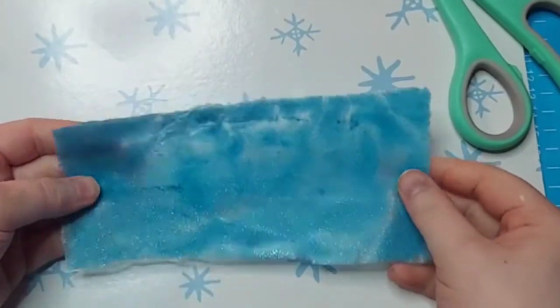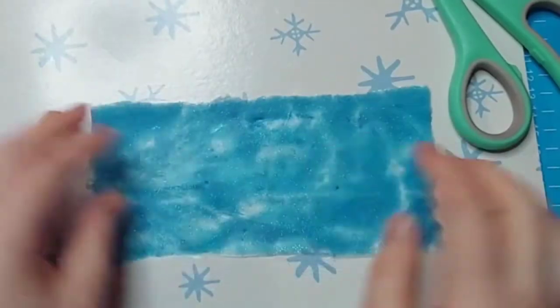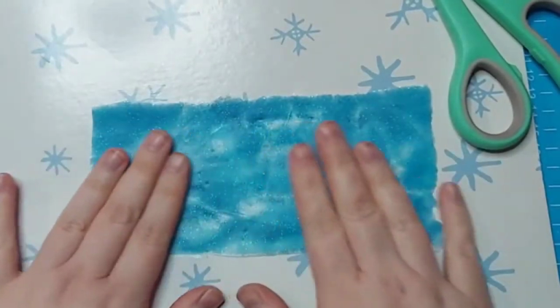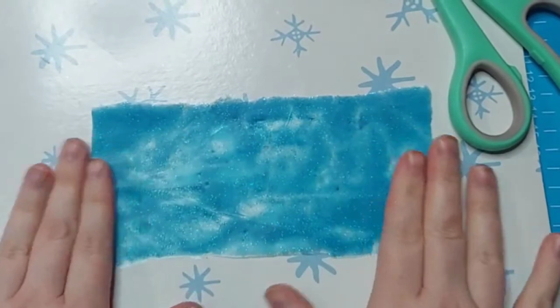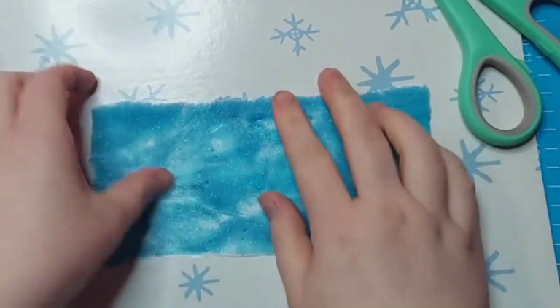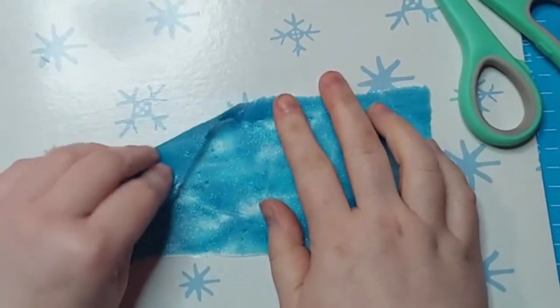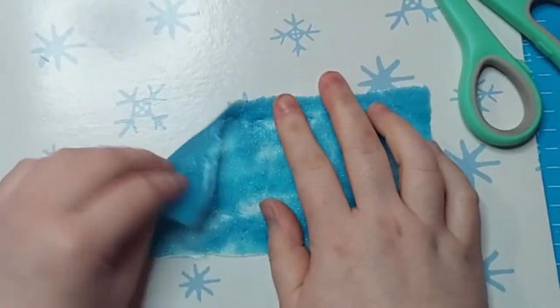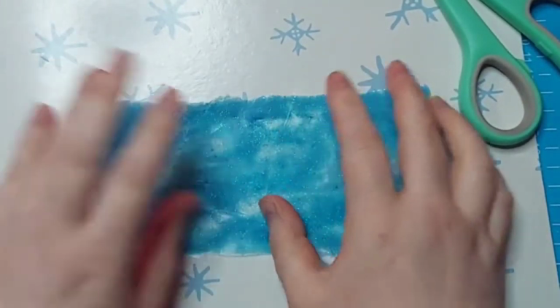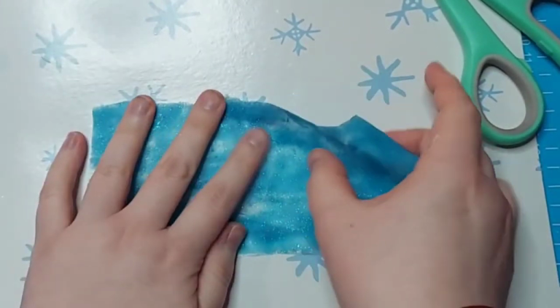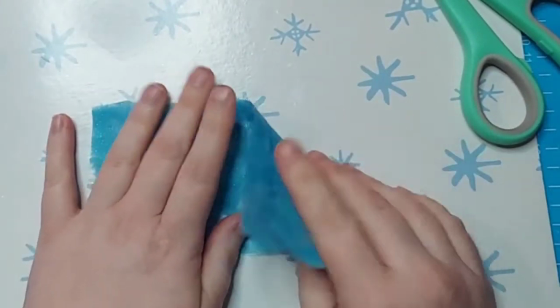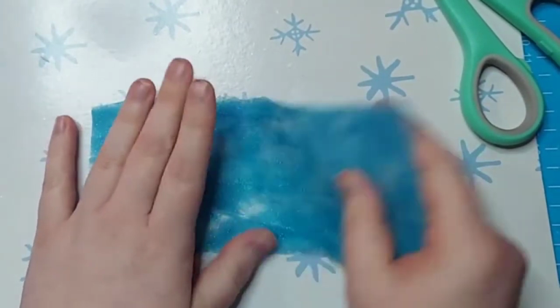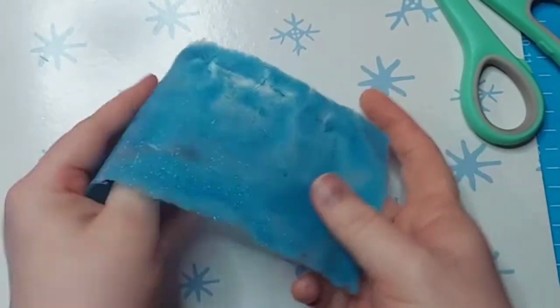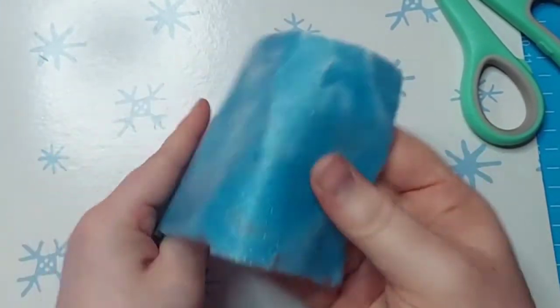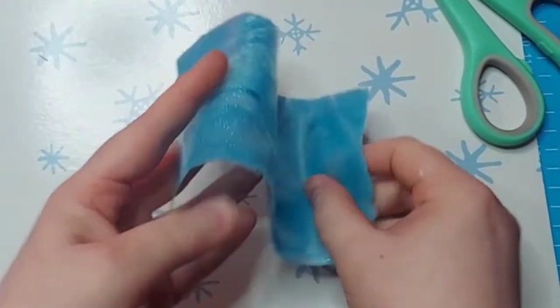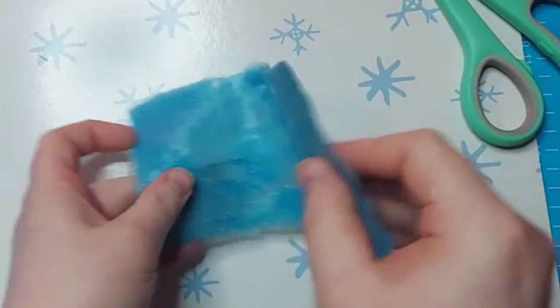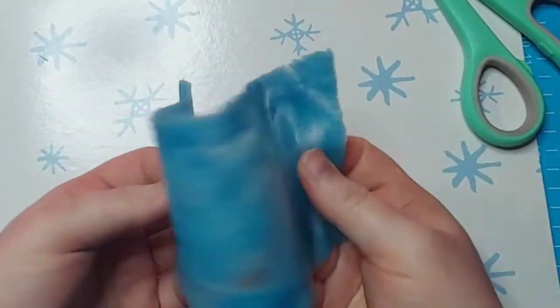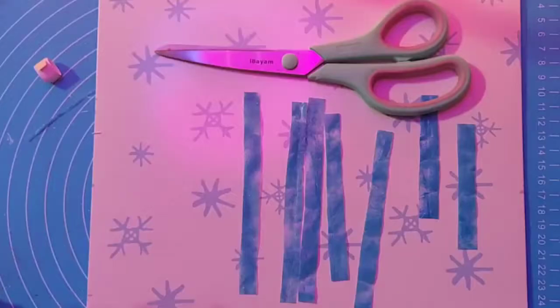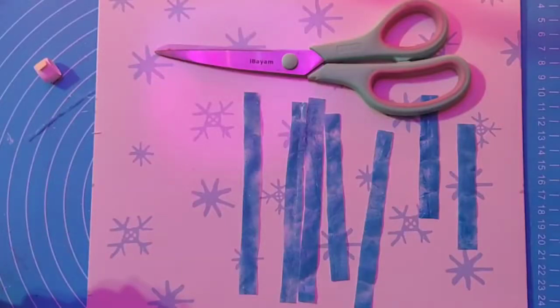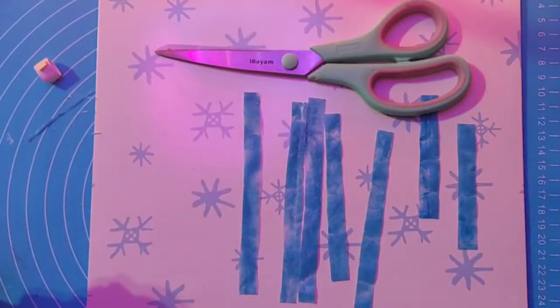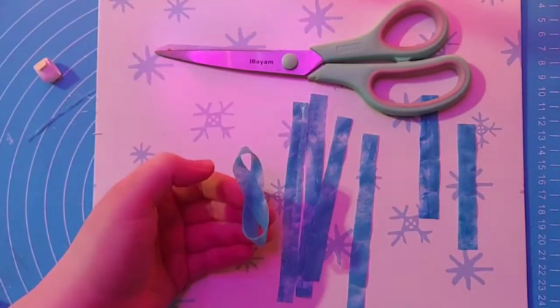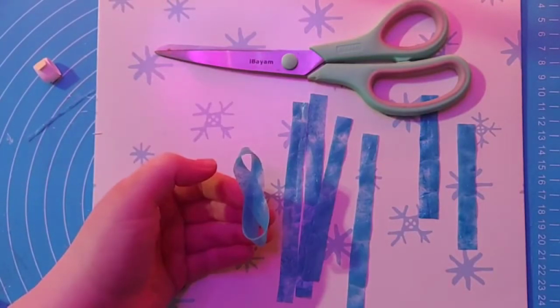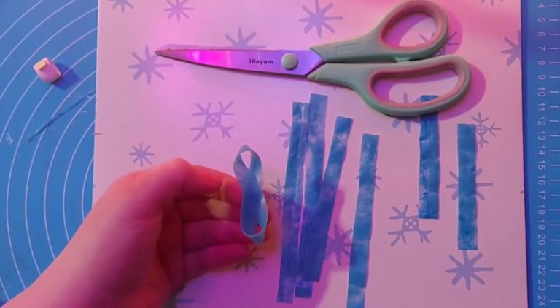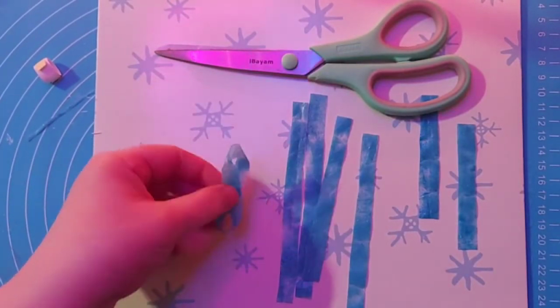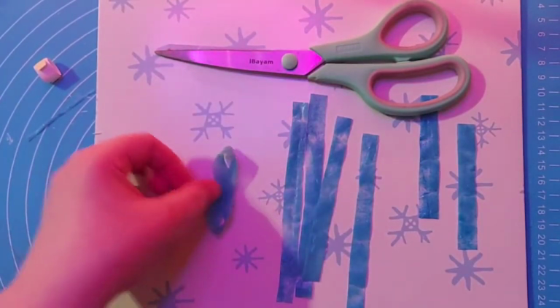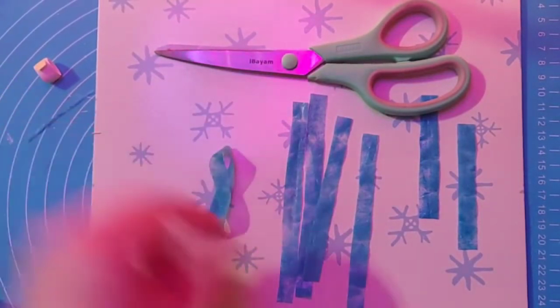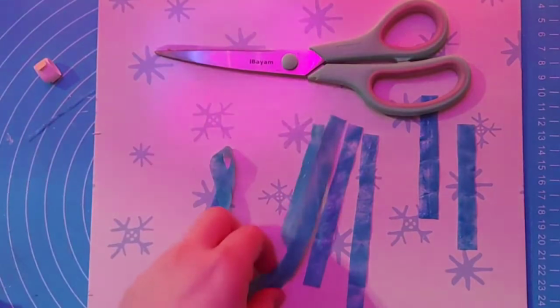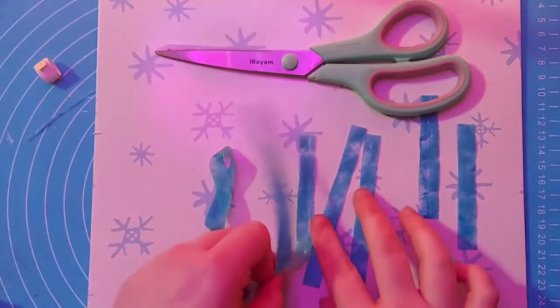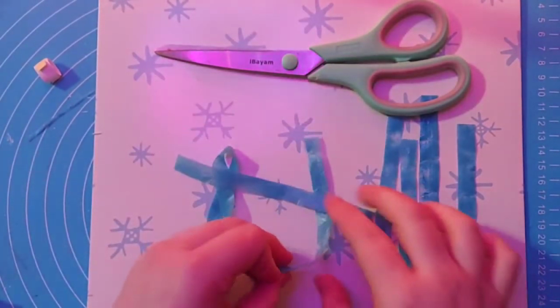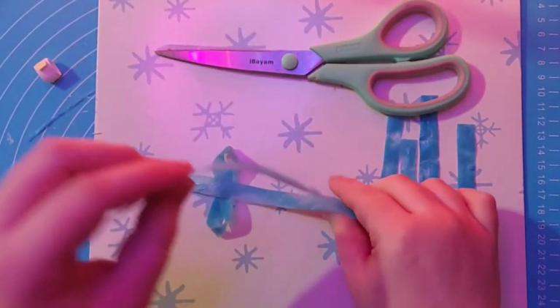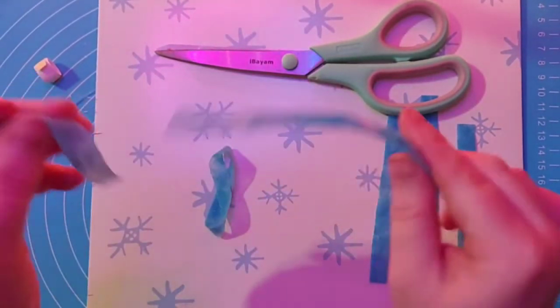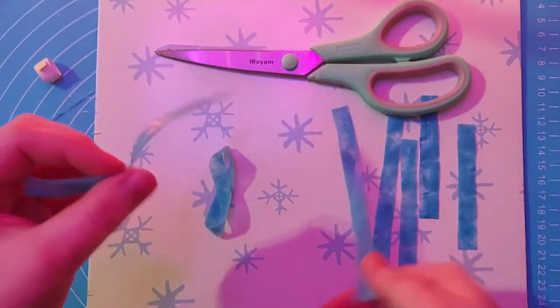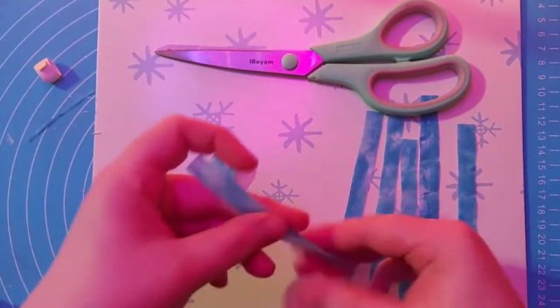This has a really rubbery consistency — like a tire almost. It won't rip or break and it is super flexible. Now that it's dry, you're going to go ahead and cut them into strips. I will leave all the dimensions of the strips that I used in the description below. First, you're going to start by taking the longer strip and finding the center.